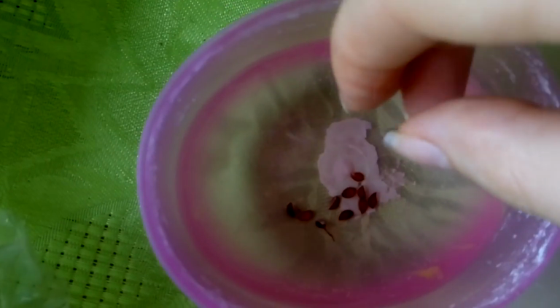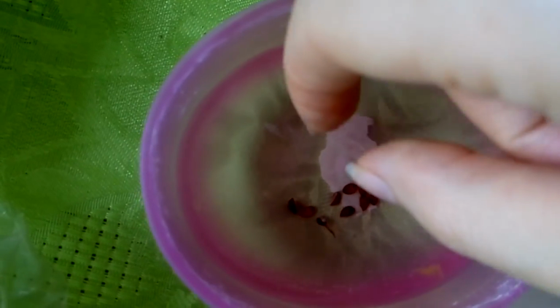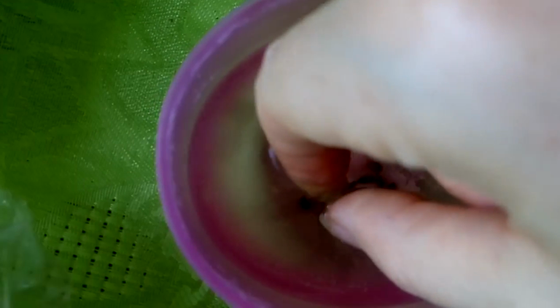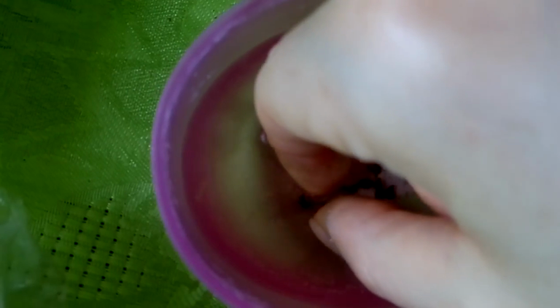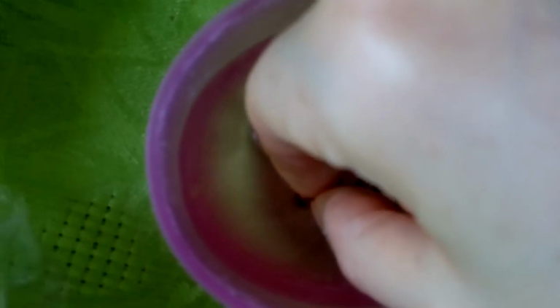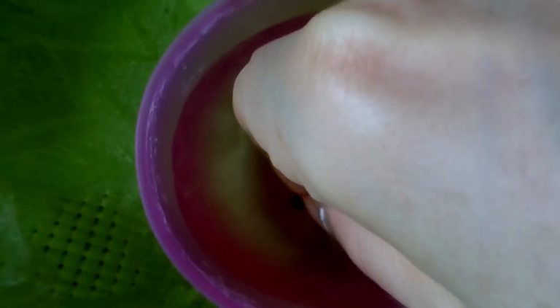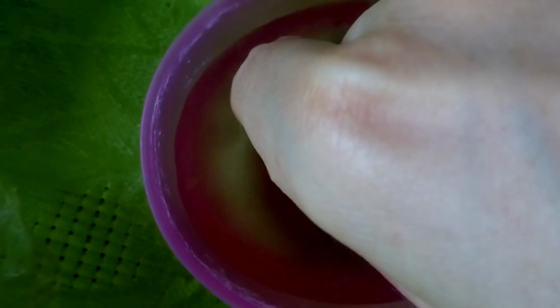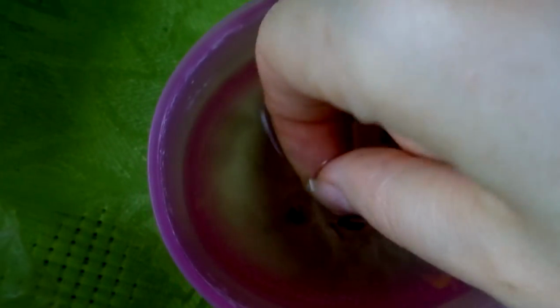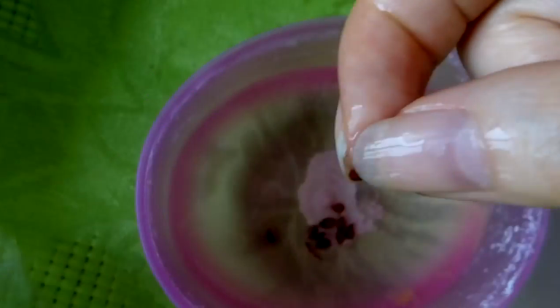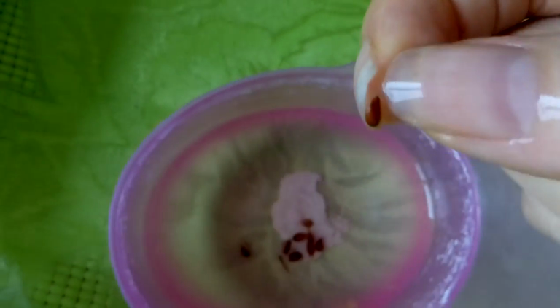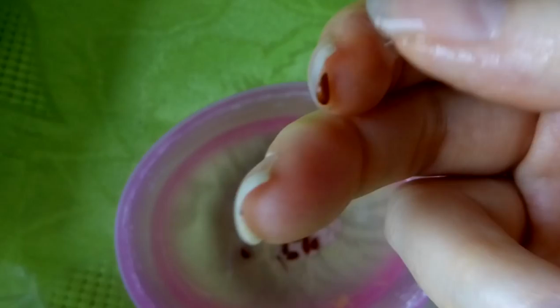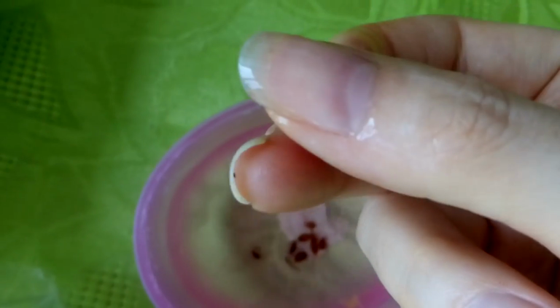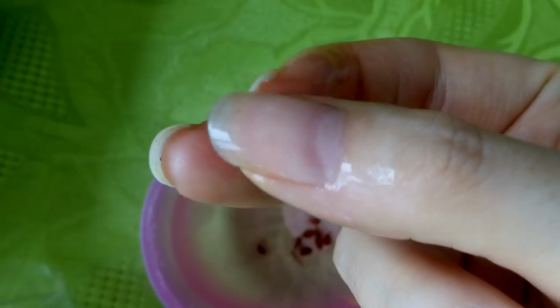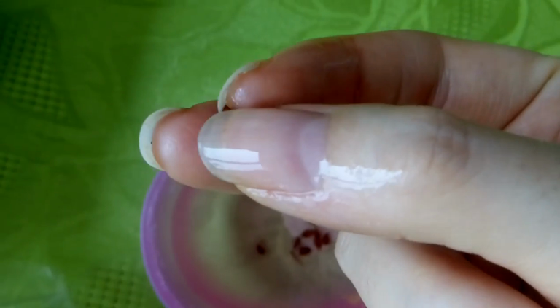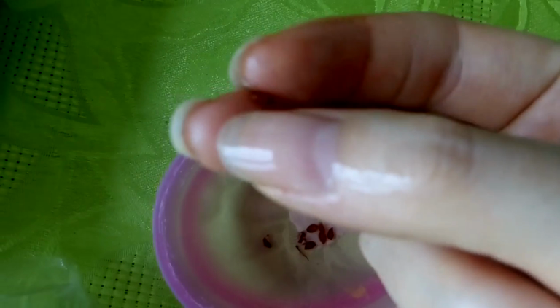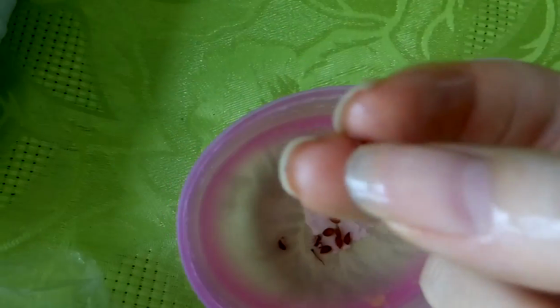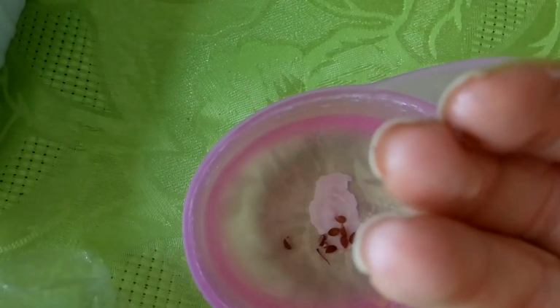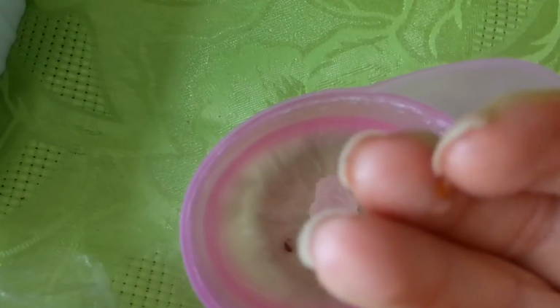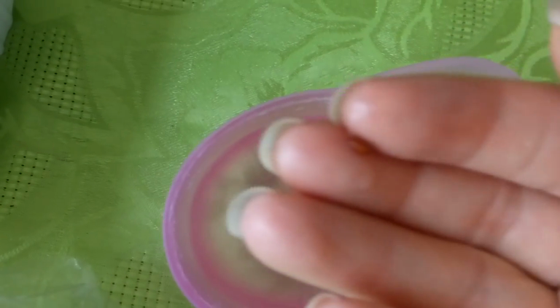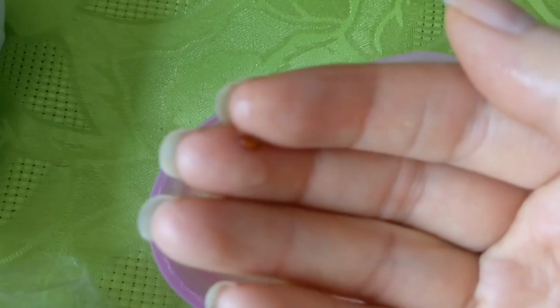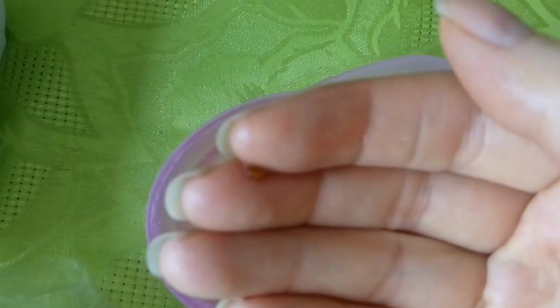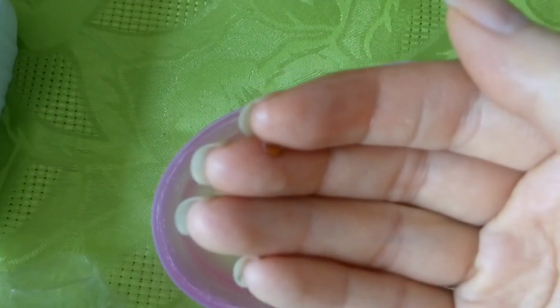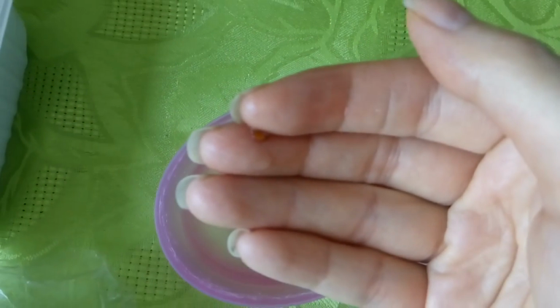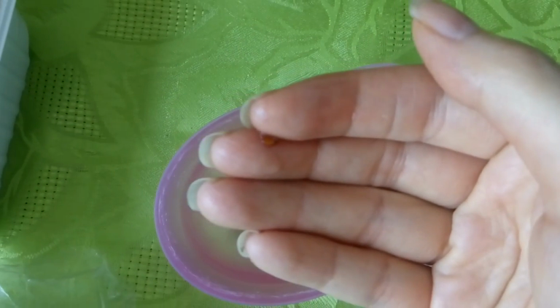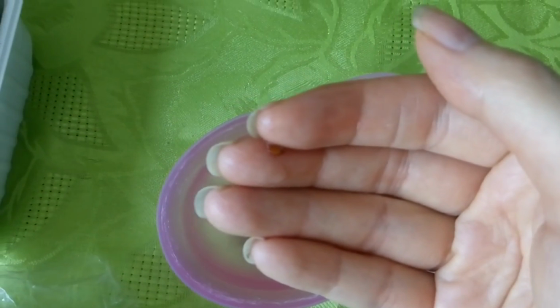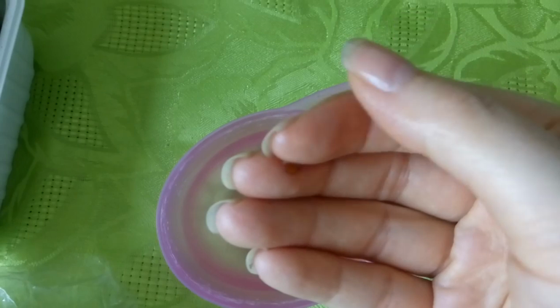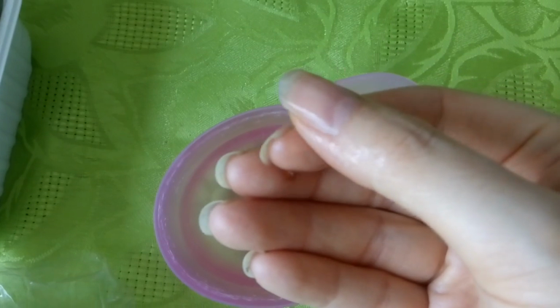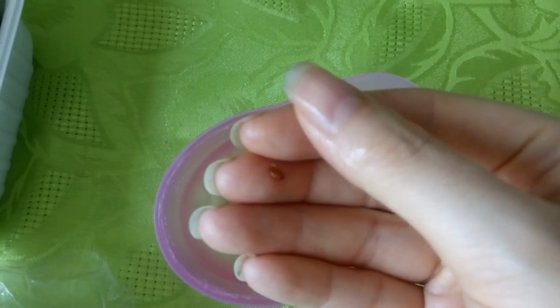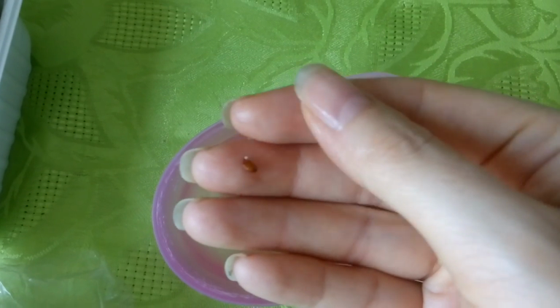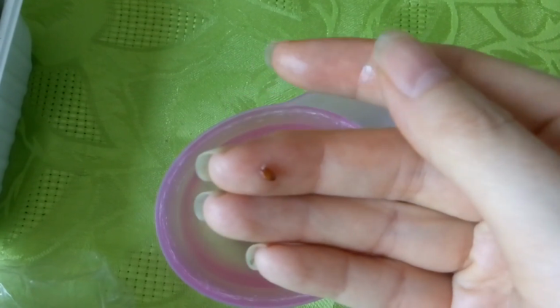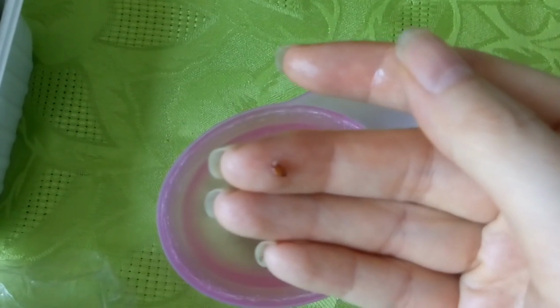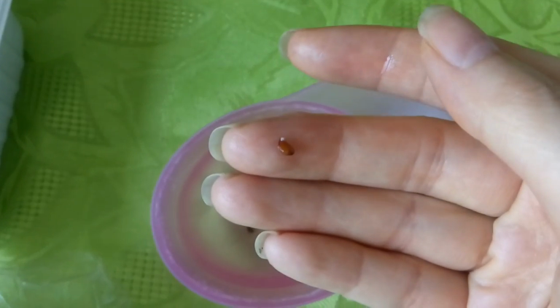I would like to show you one, just a second. Do you see? It's very, very tiny — a very tiny seed.